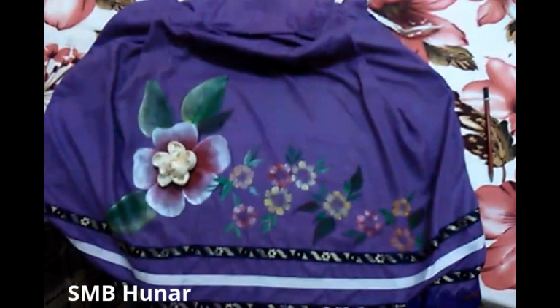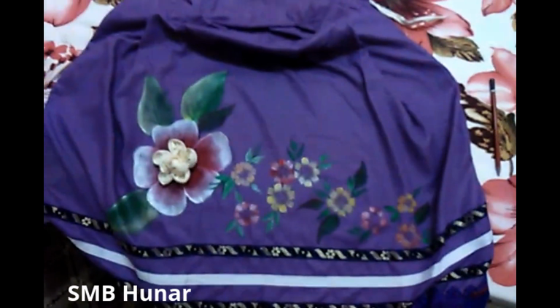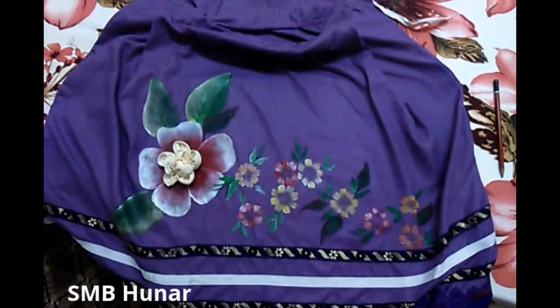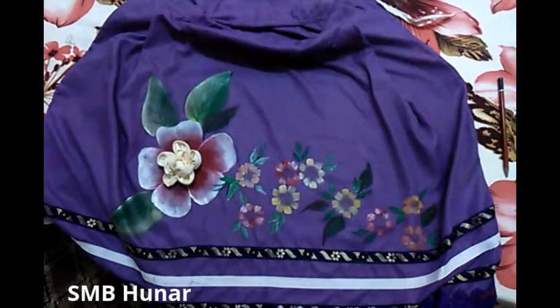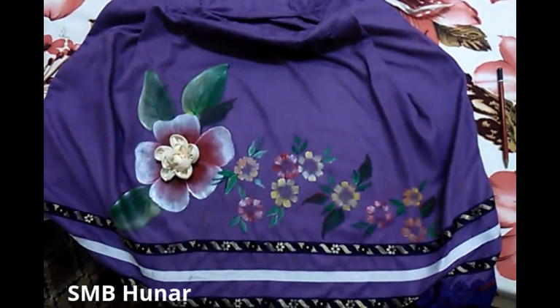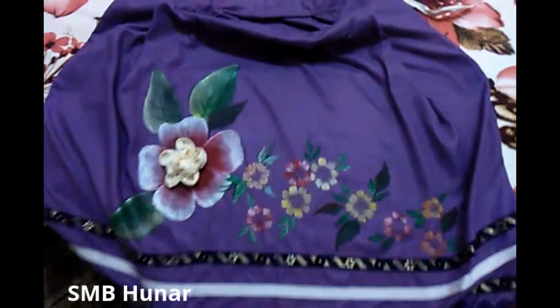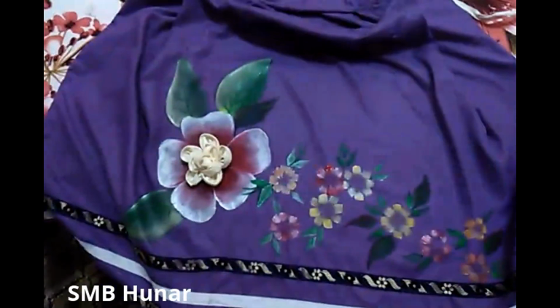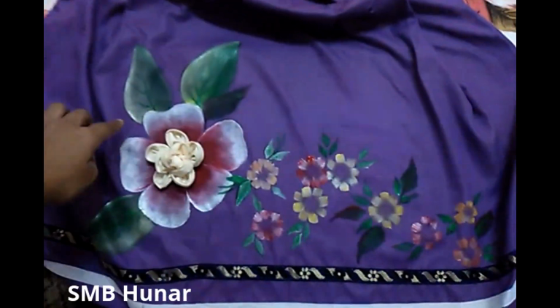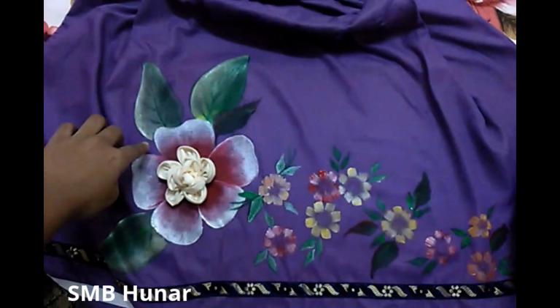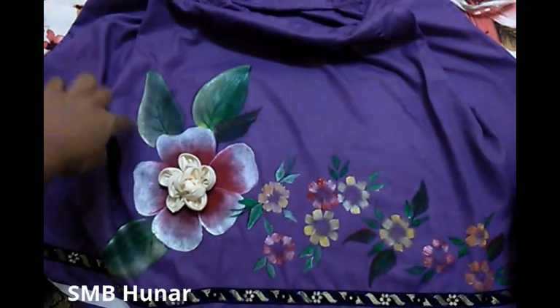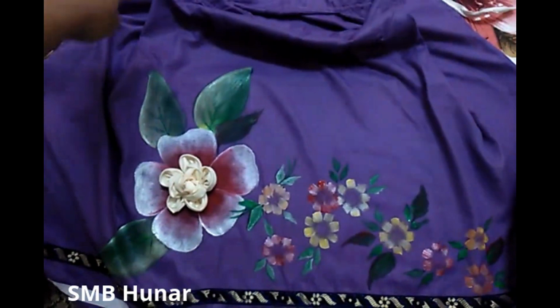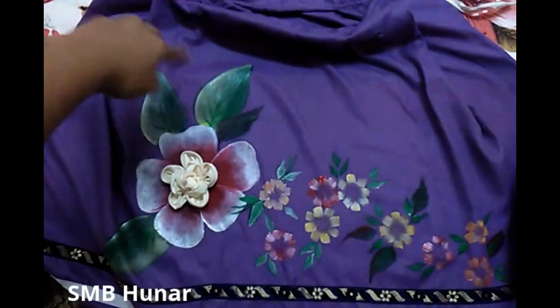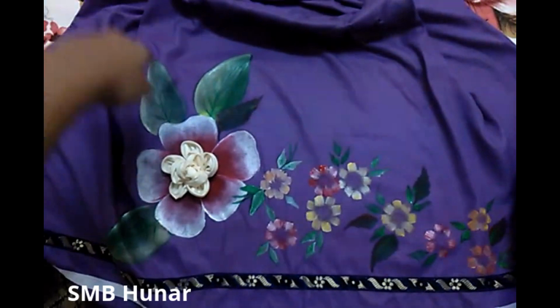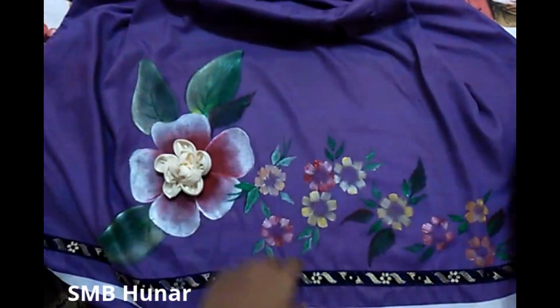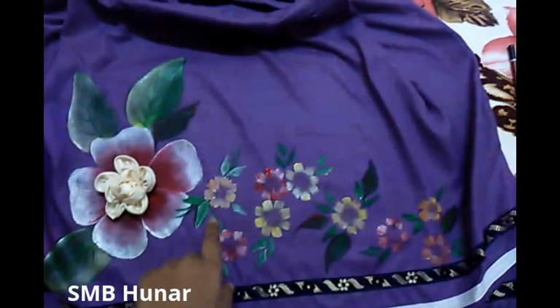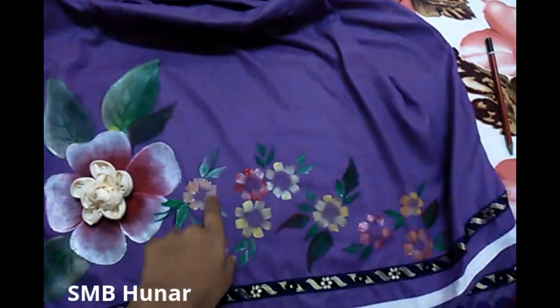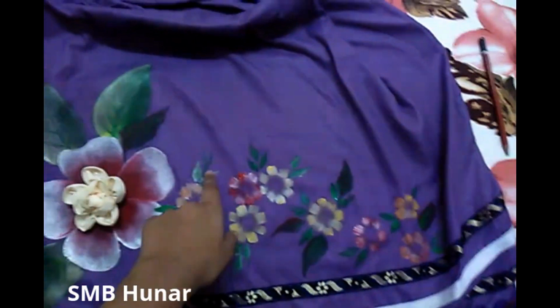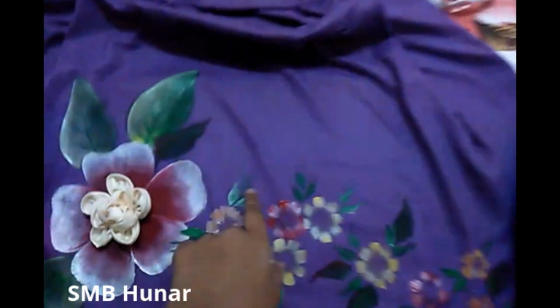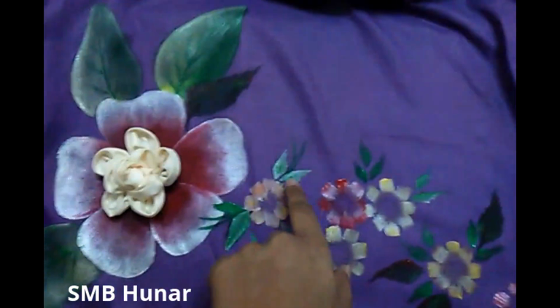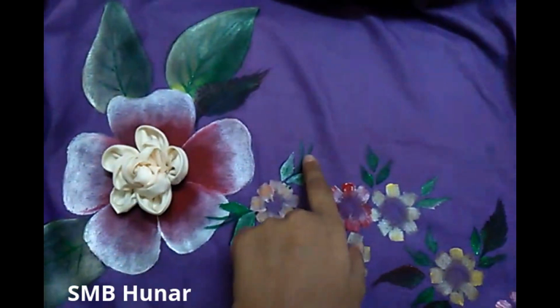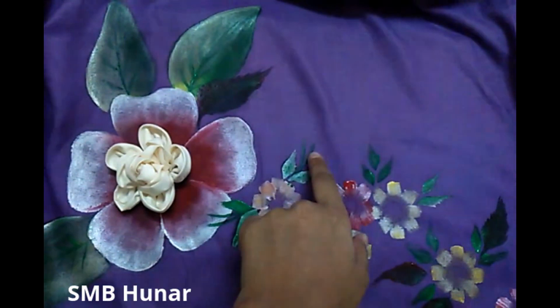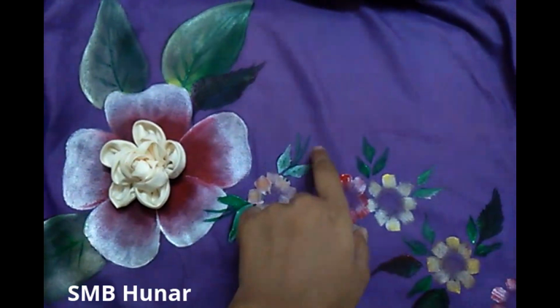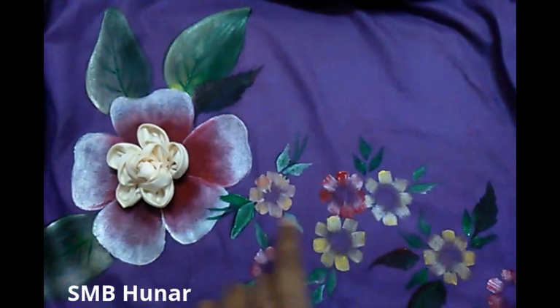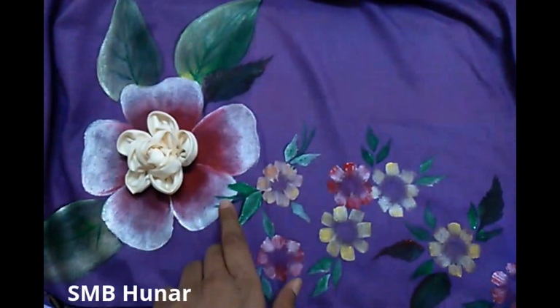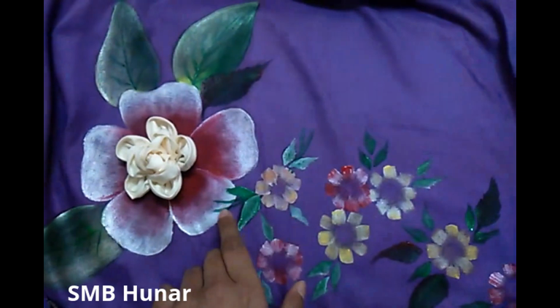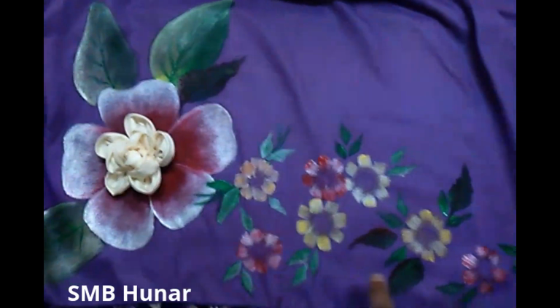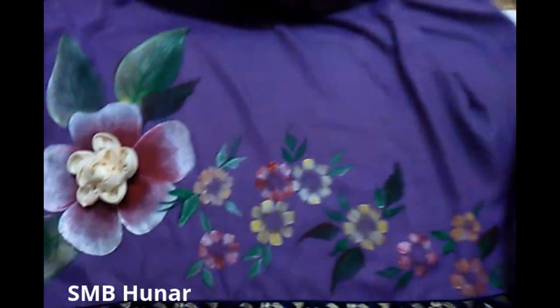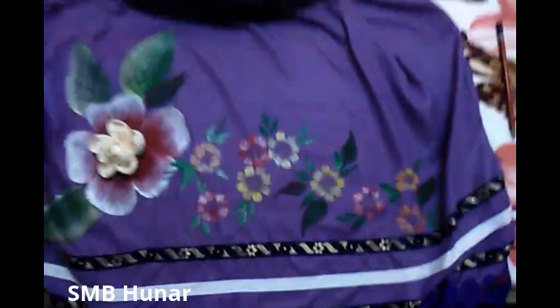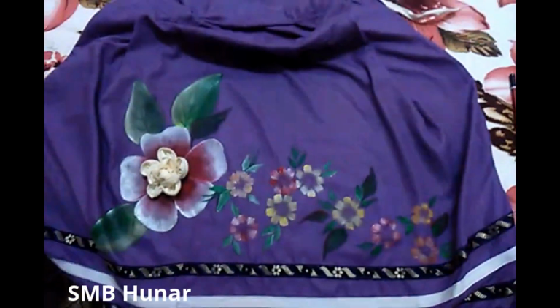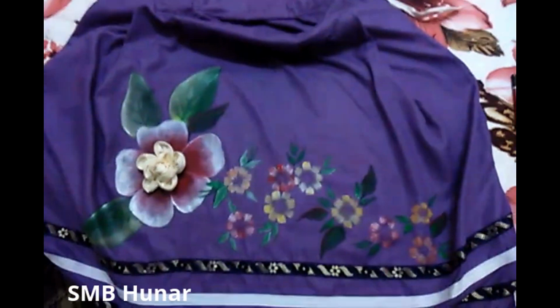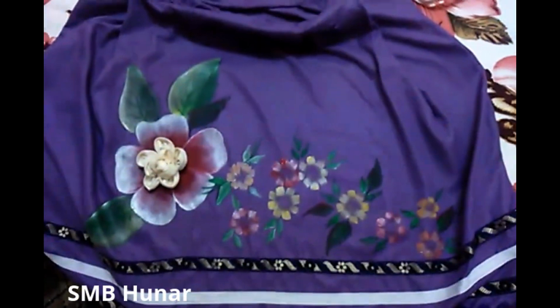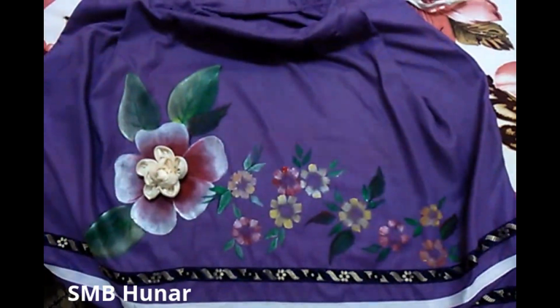Here you can paint a little bit. If you want, you can paint the stems. Here you can paint the lines creatively. You can overlap them. And this is your RIDA ready.